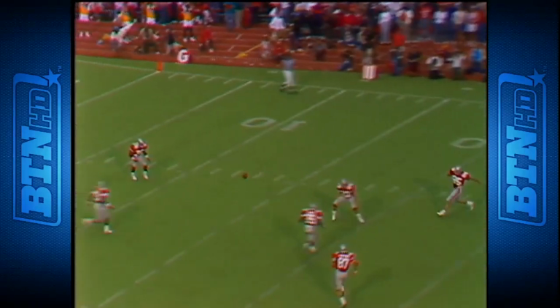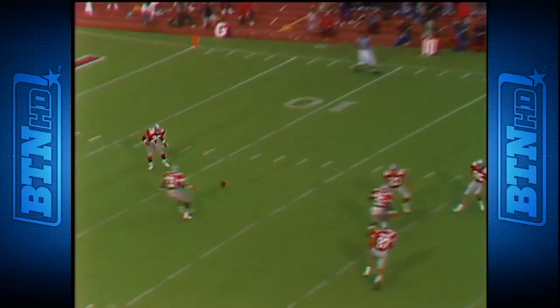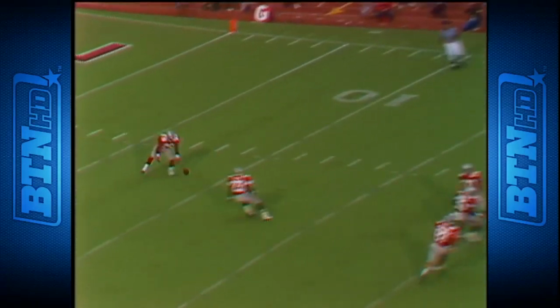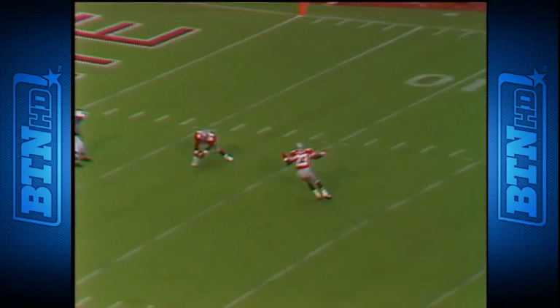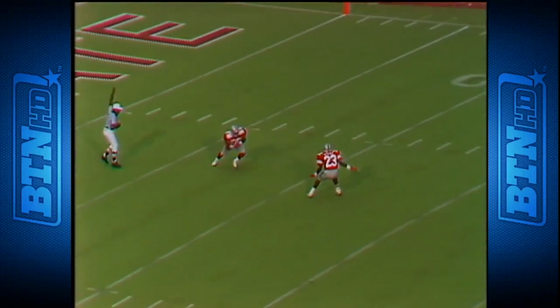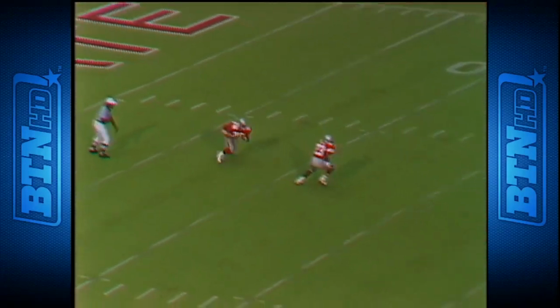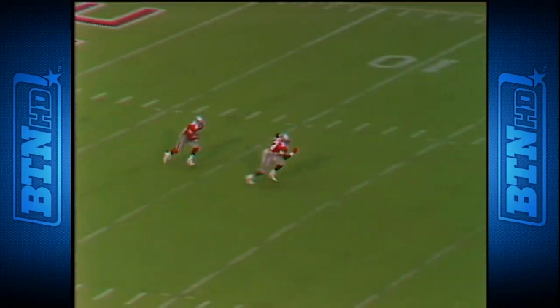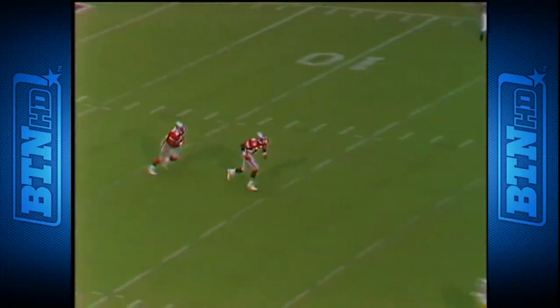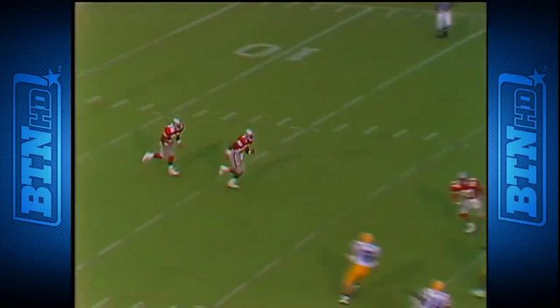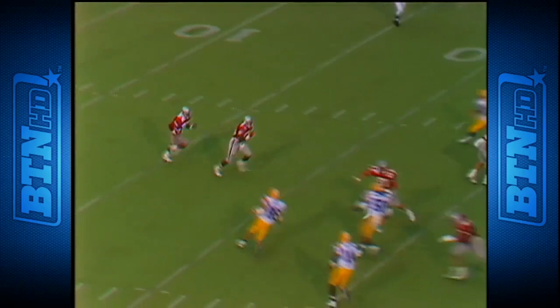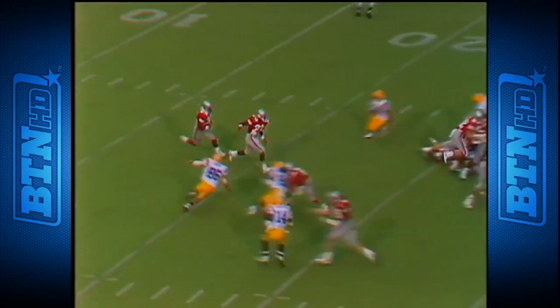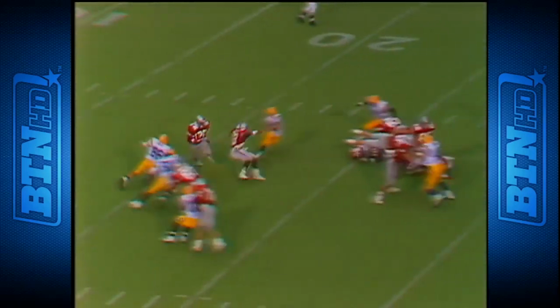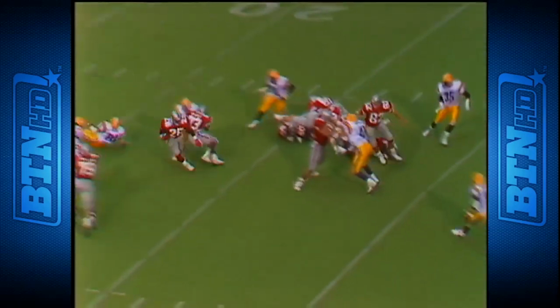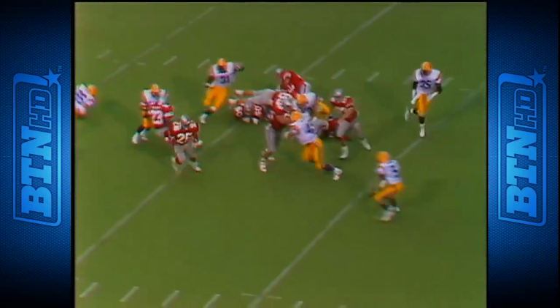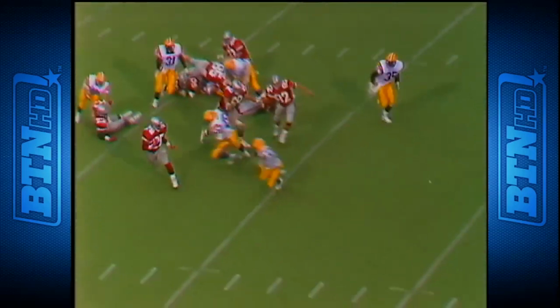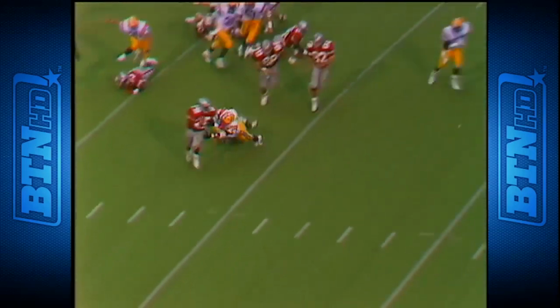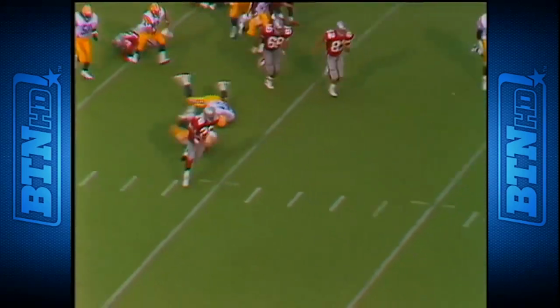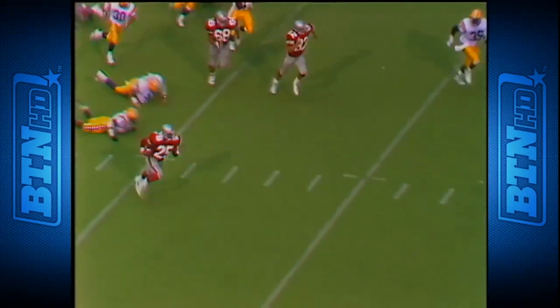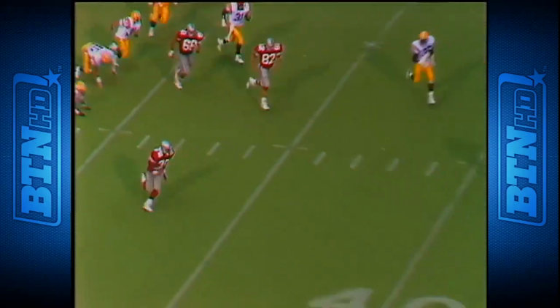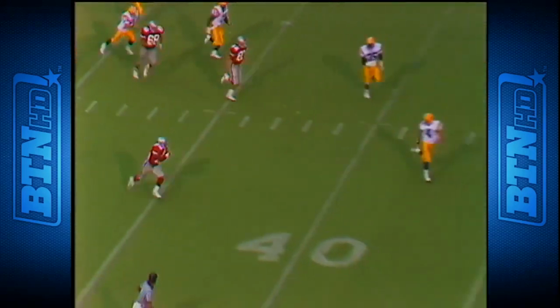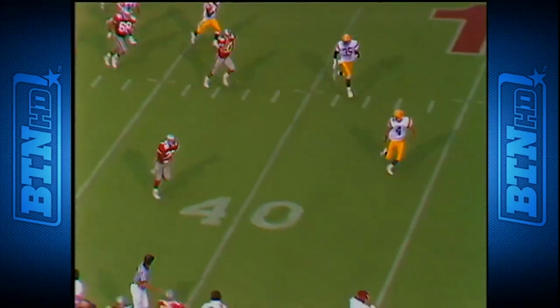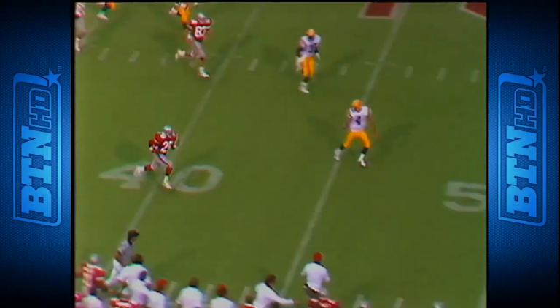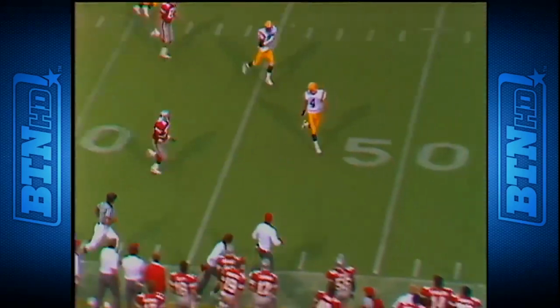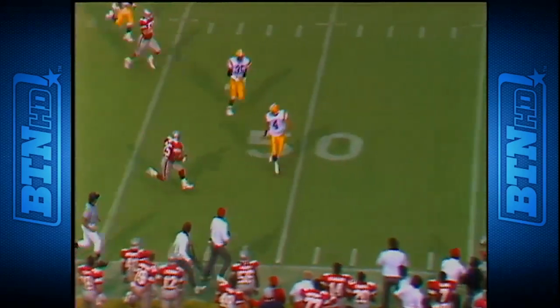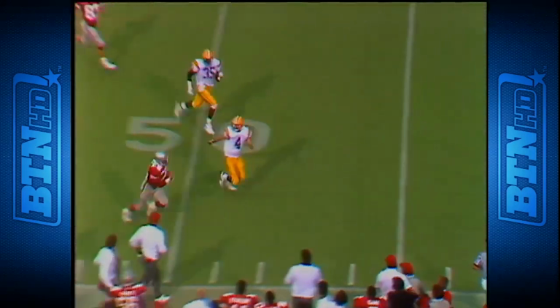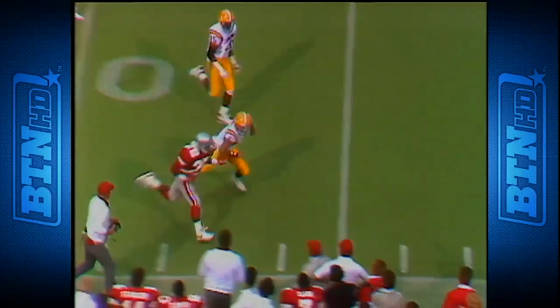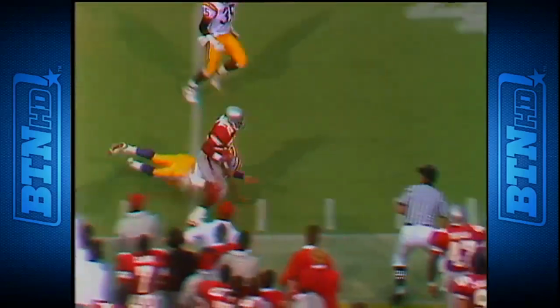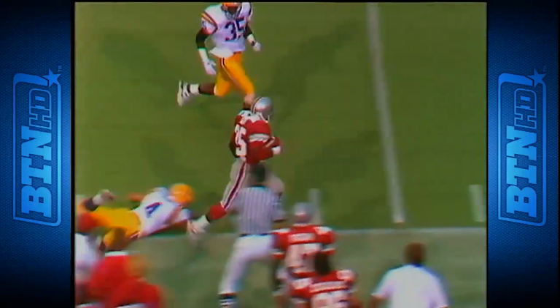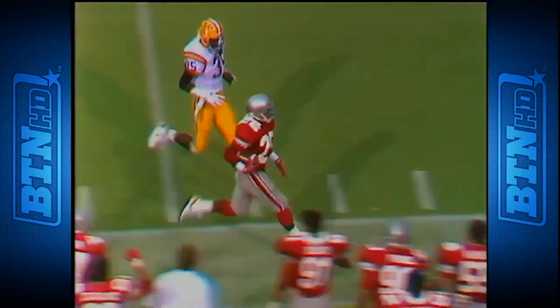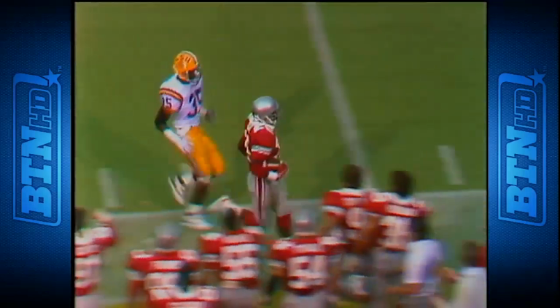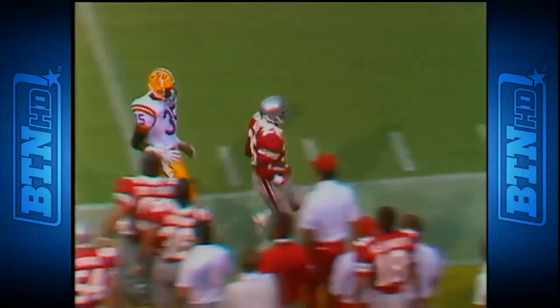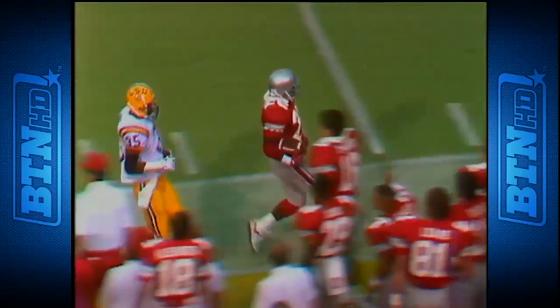Snow is going to bring this one up from the 25 — got some room — to the 40, 45, 50. Brown Dyke knocks him out of bounds.